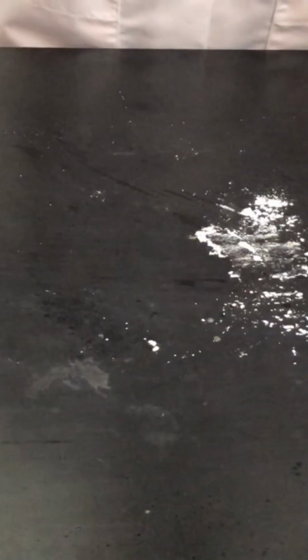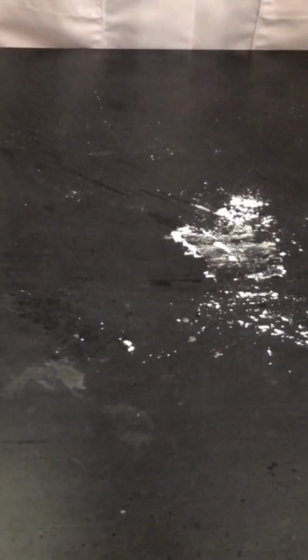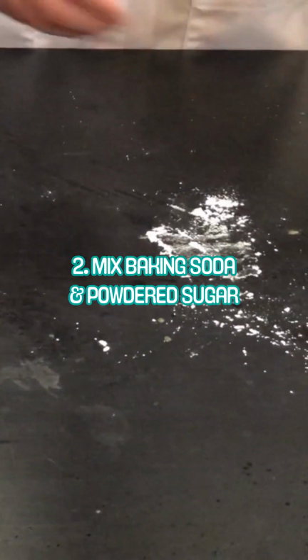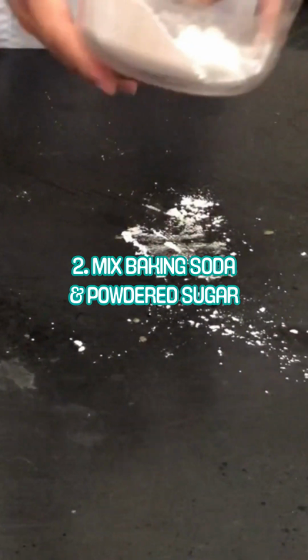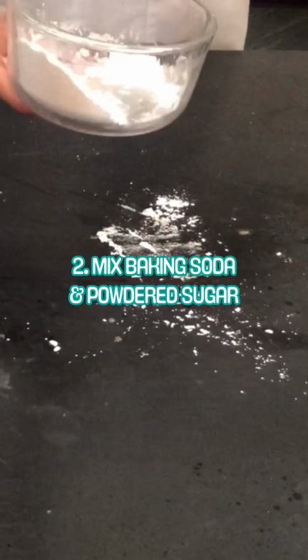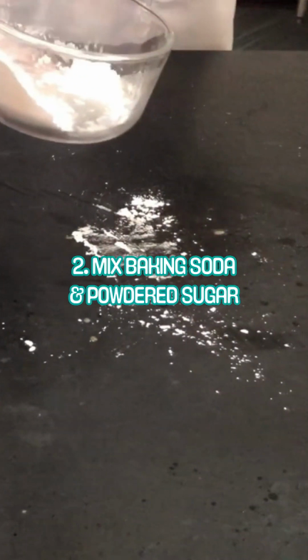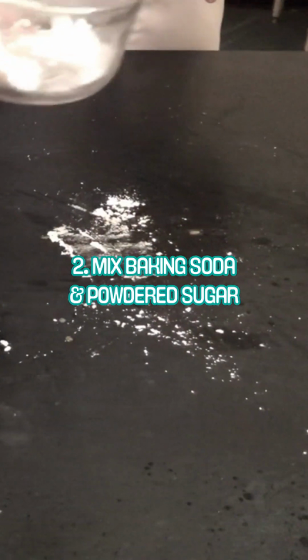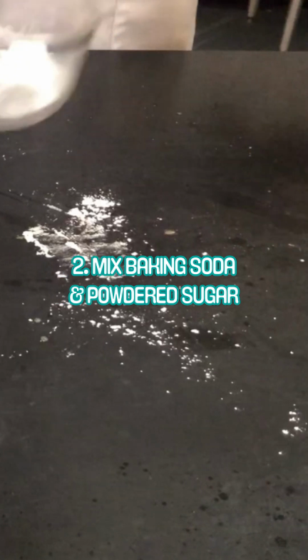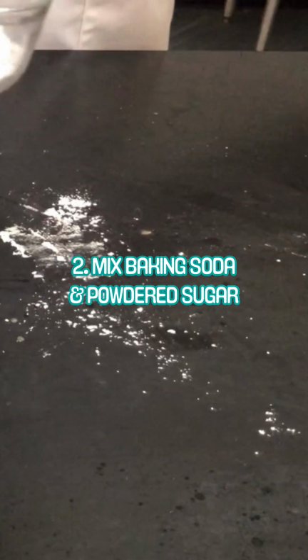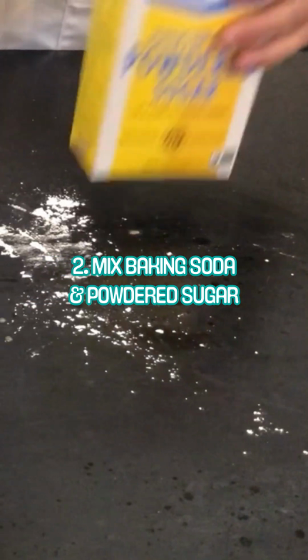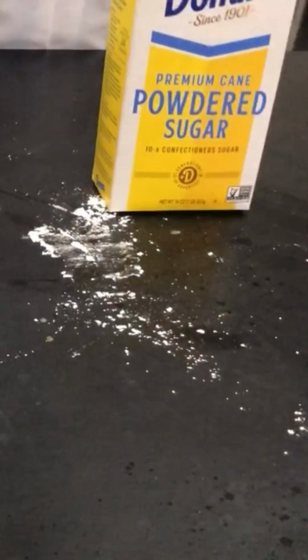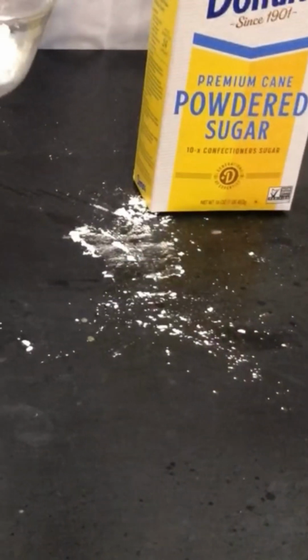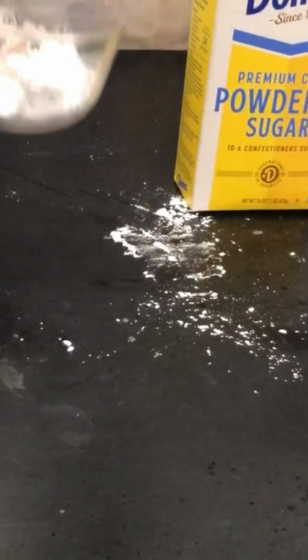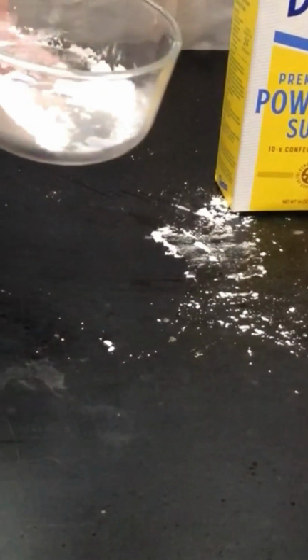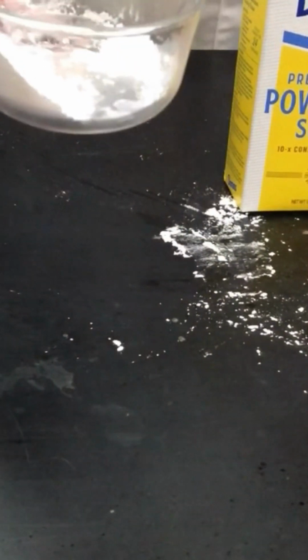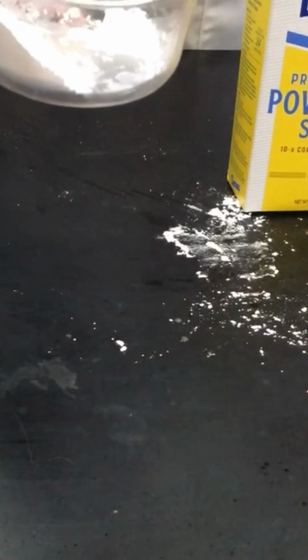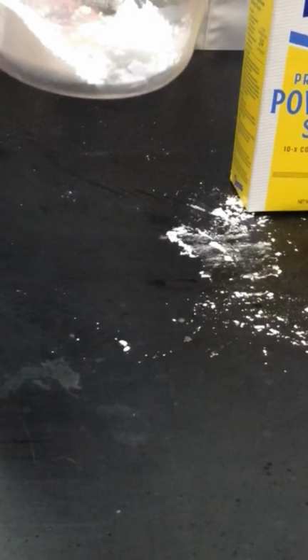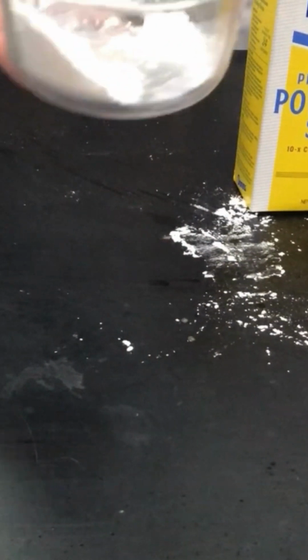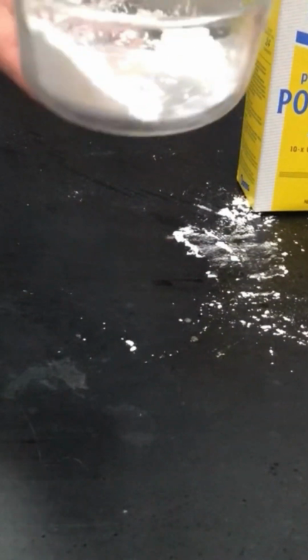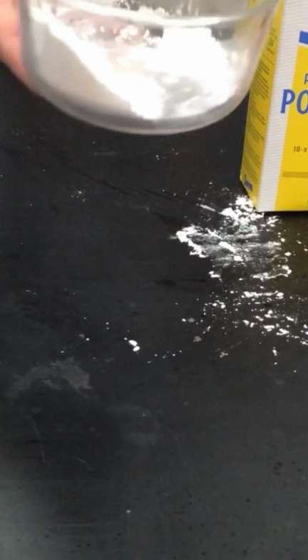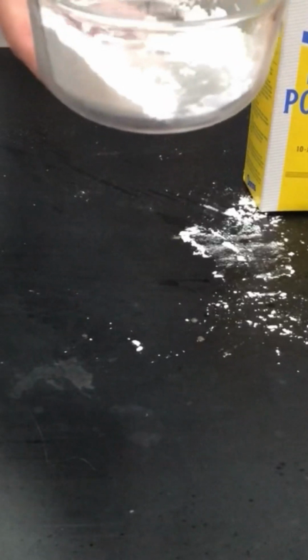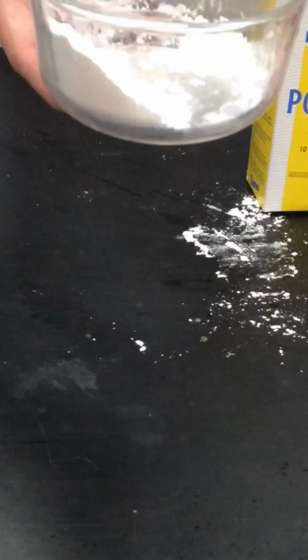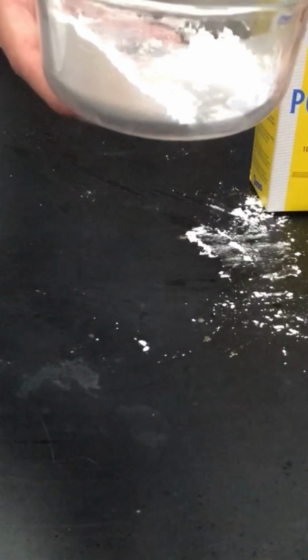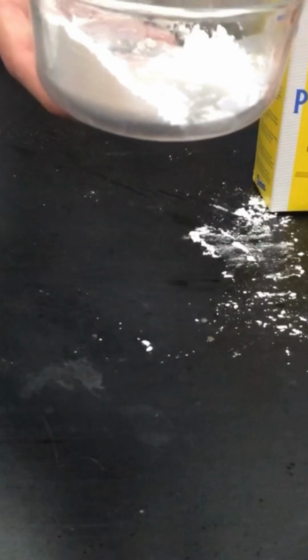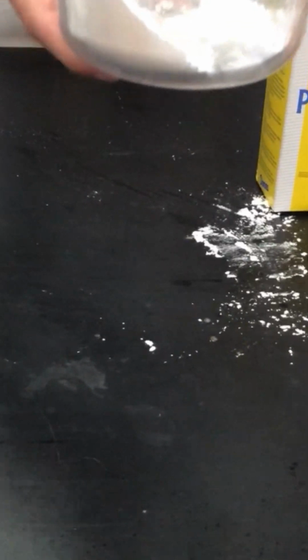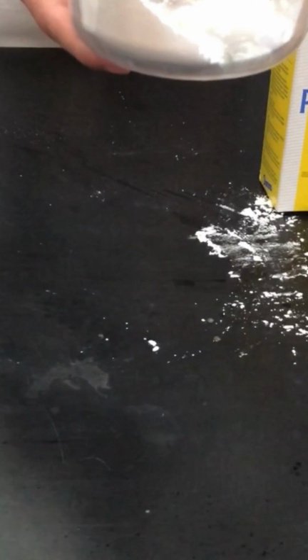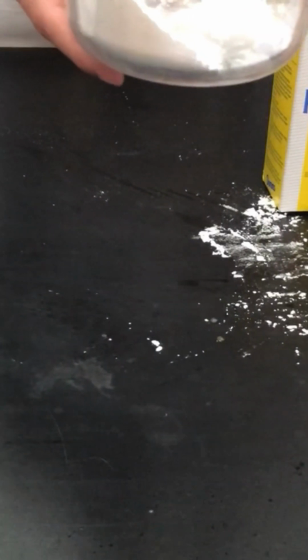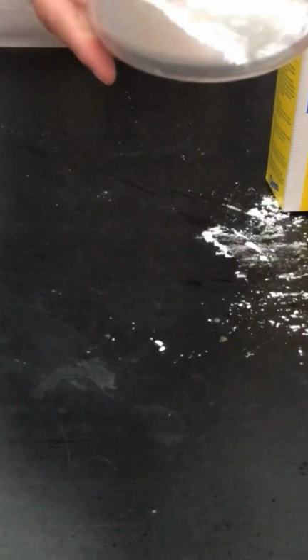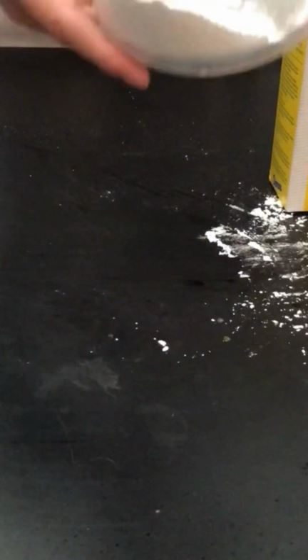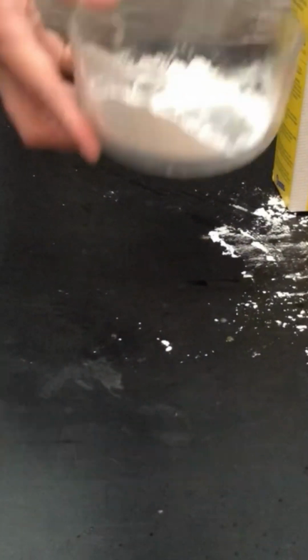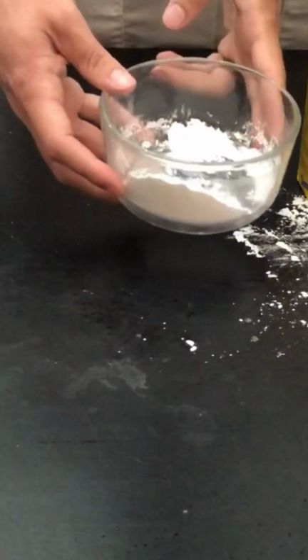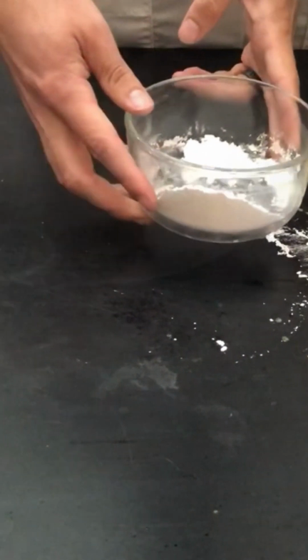Then you're going to want to mix up your baking soda and powdered sugar. You want about a four to one ratio, so about four teaspoons of powdered sugar to one teaspoon of baking soda. I've already mixed mine up there.